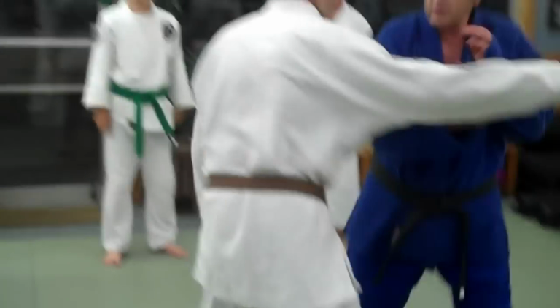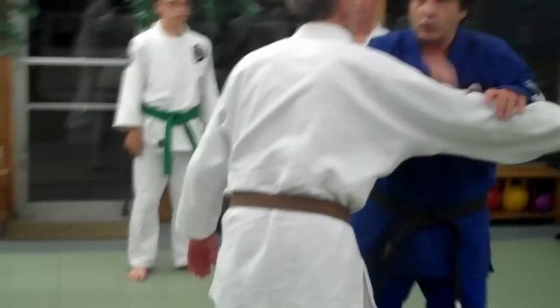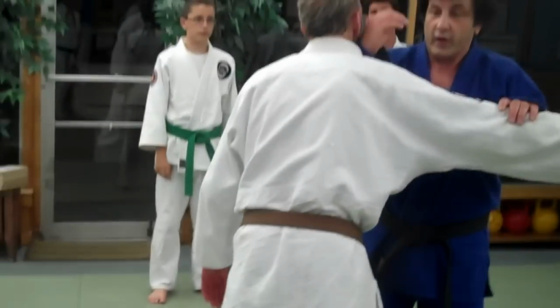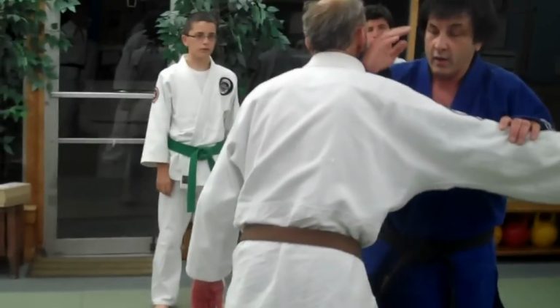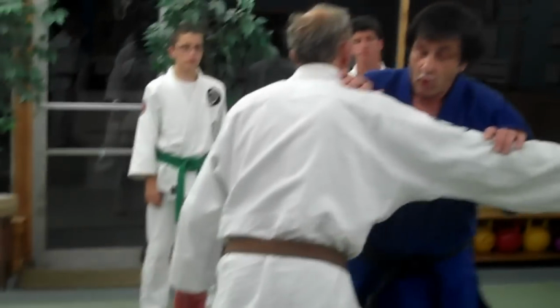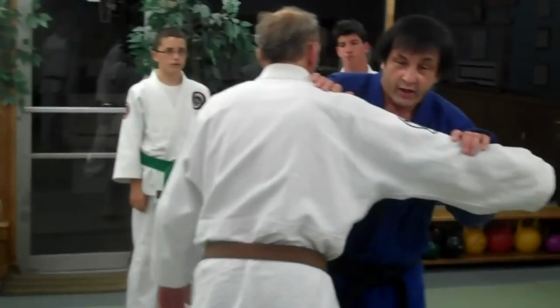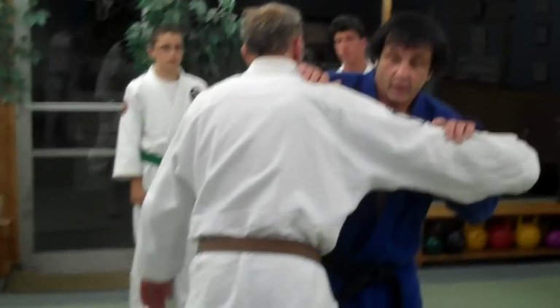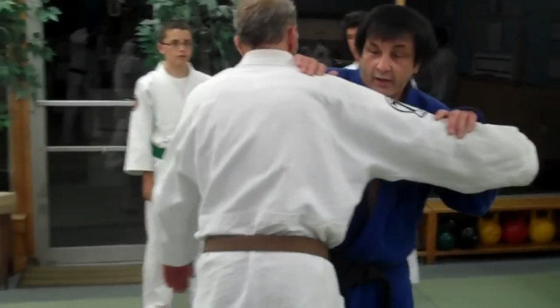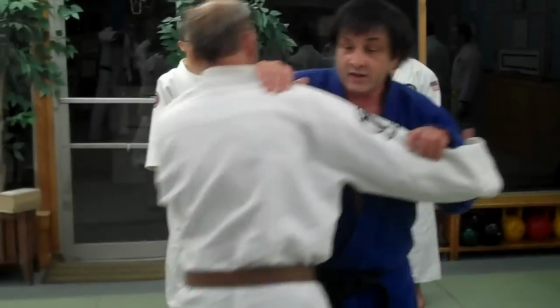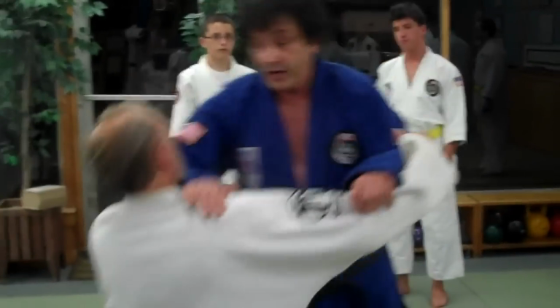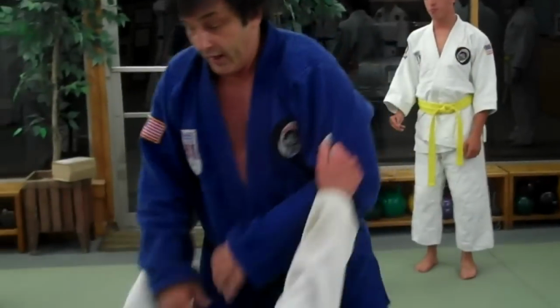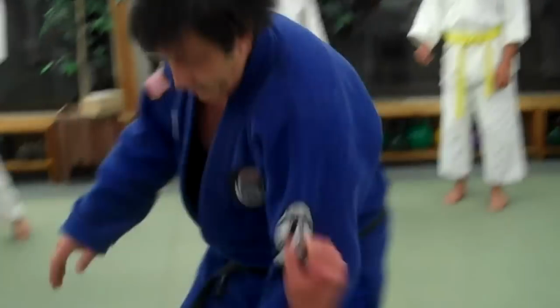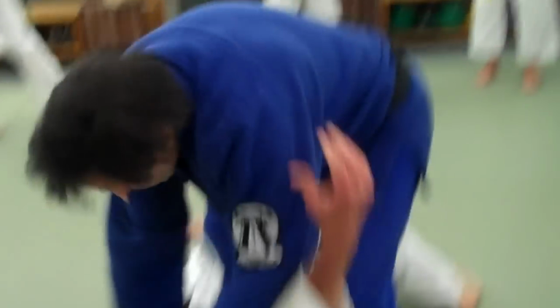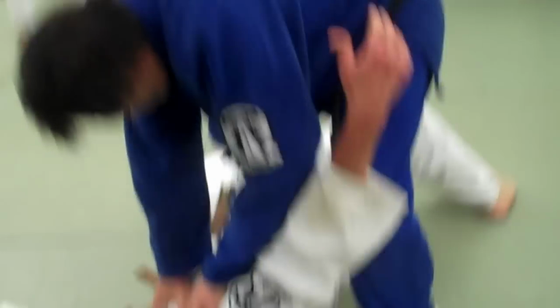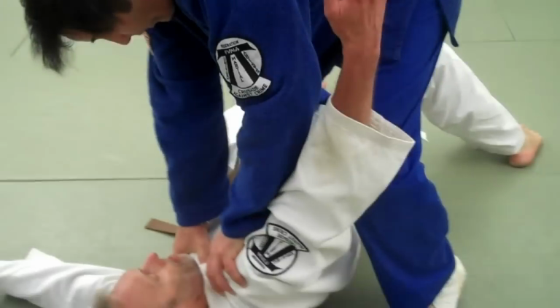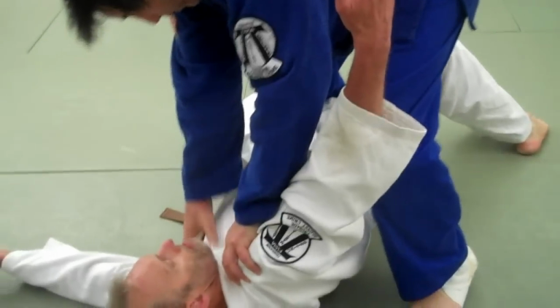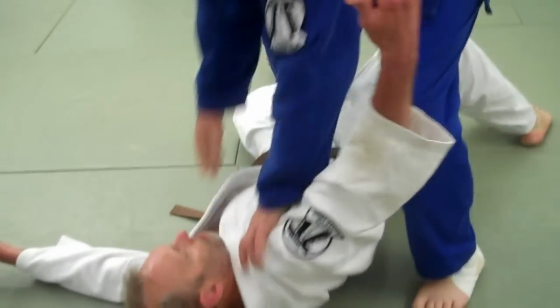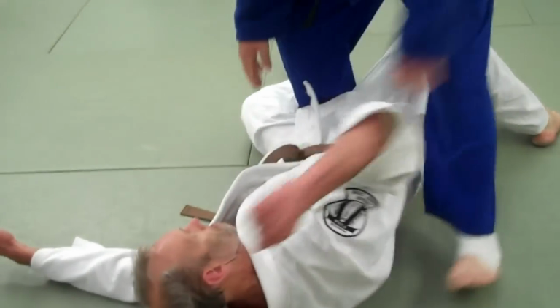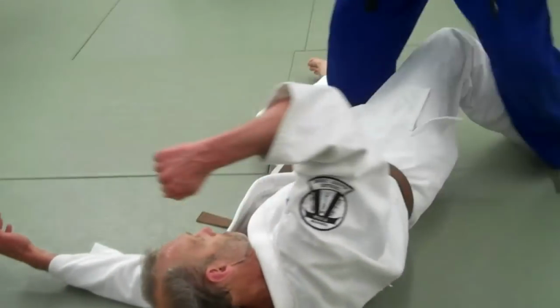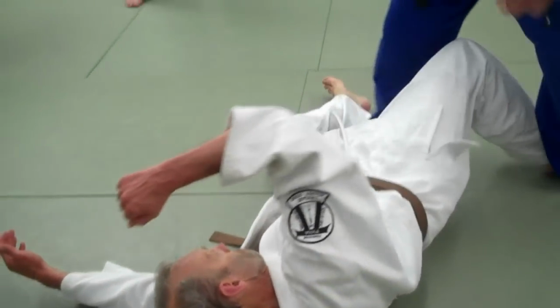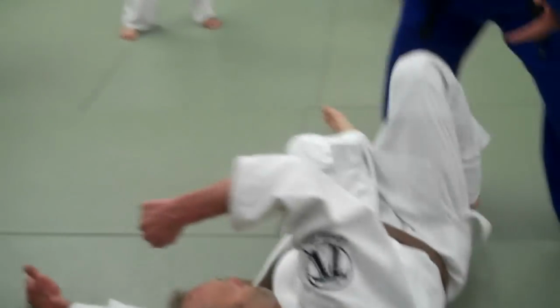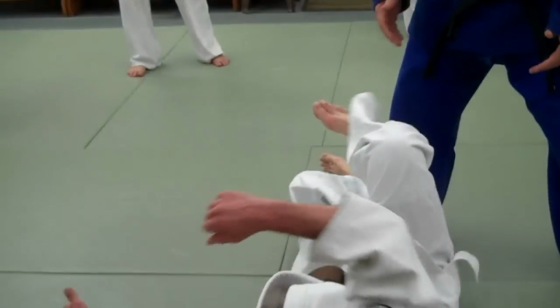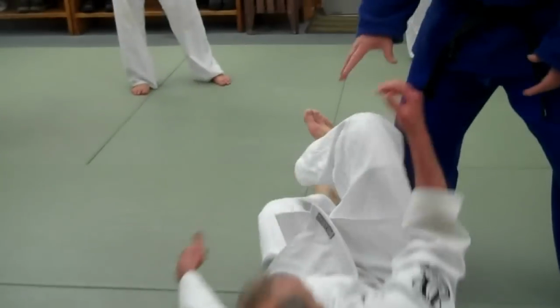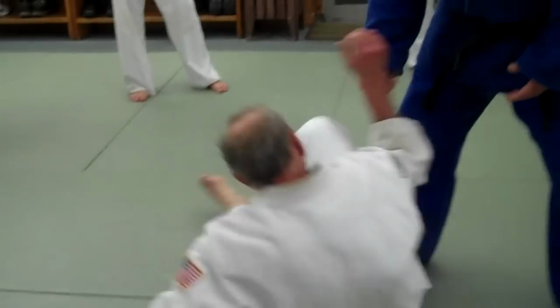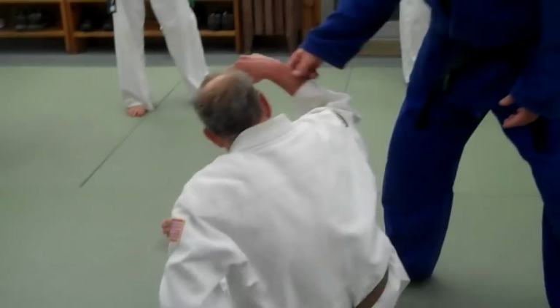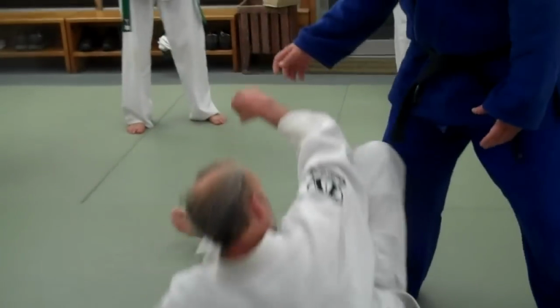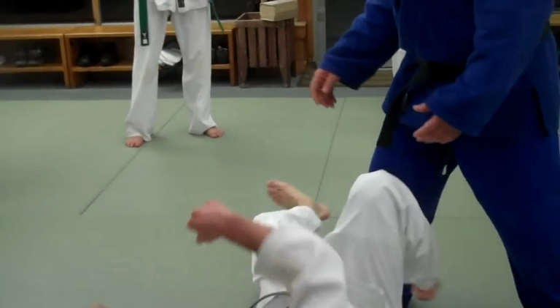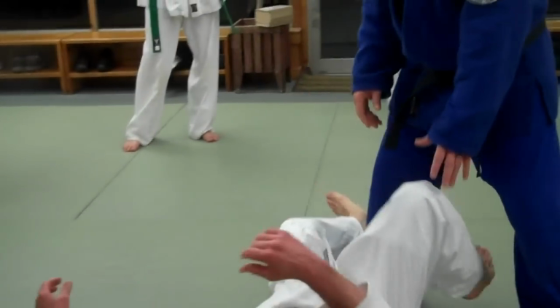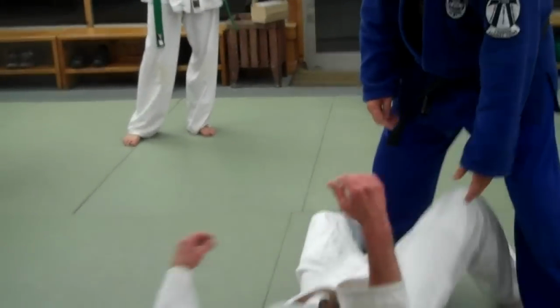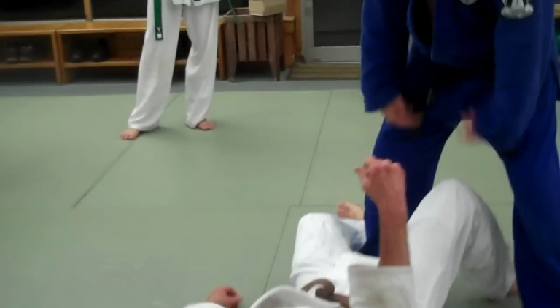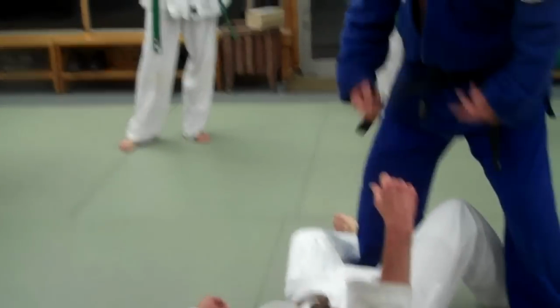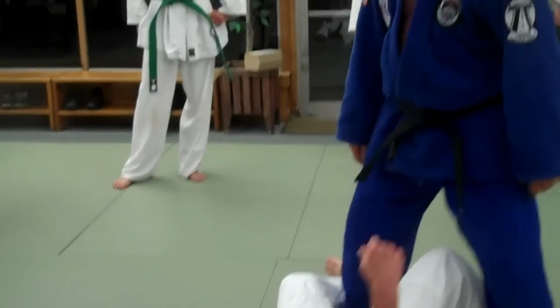One, two, three — hook it and then spread your legs. No, I'm not going down with you. Here. Why? Because this will come up.